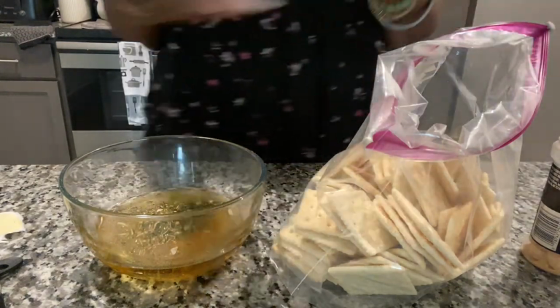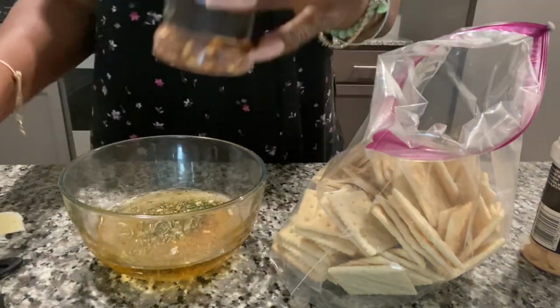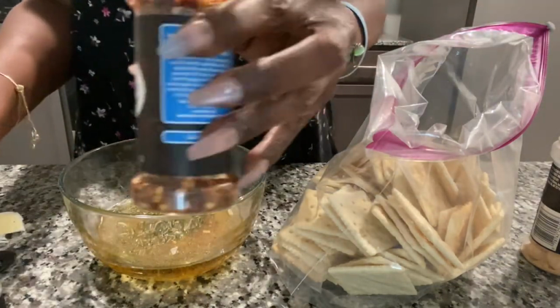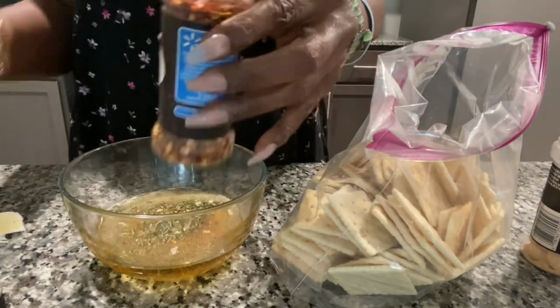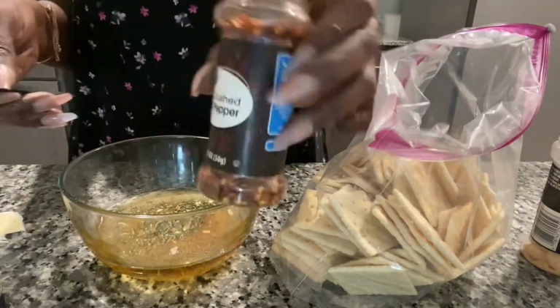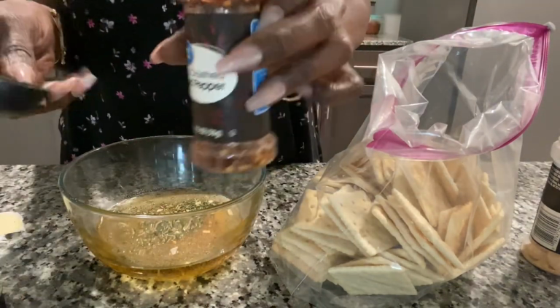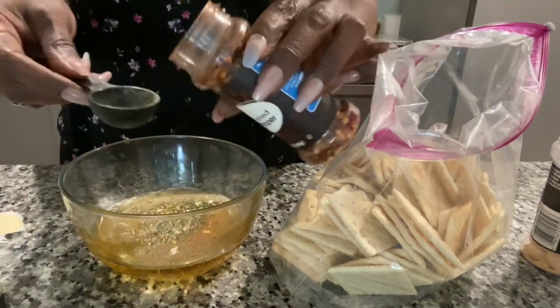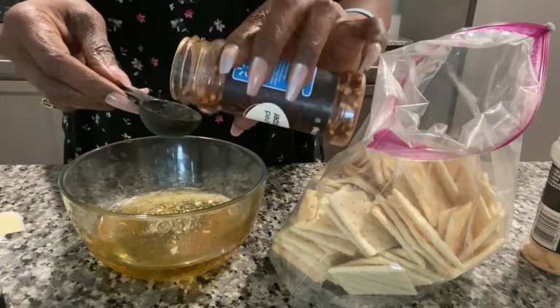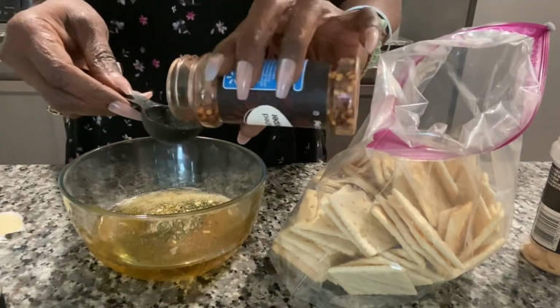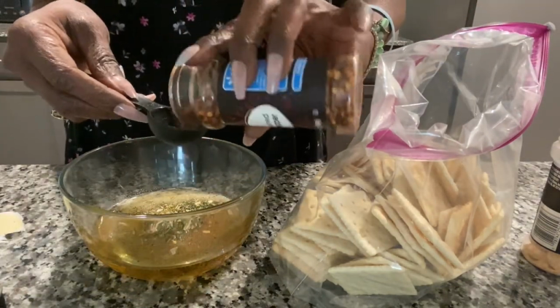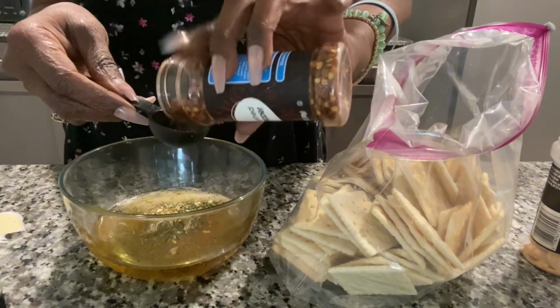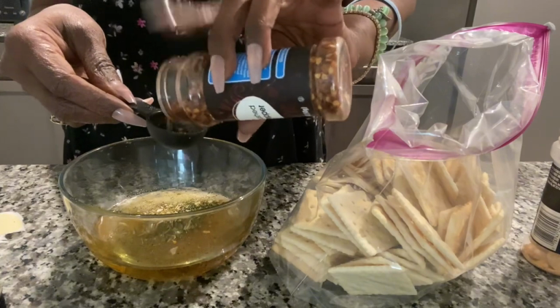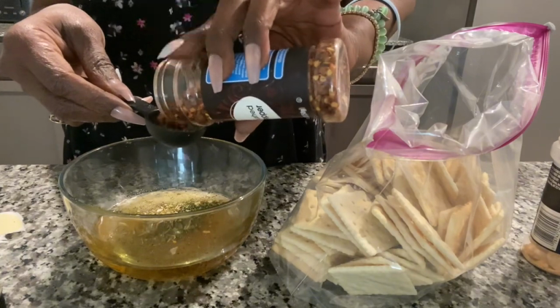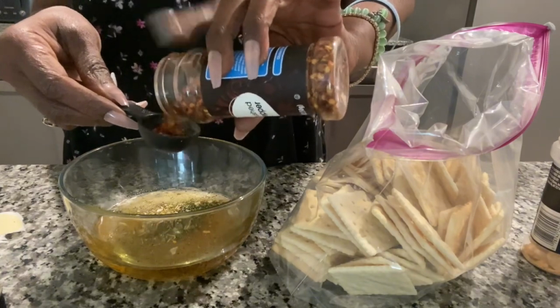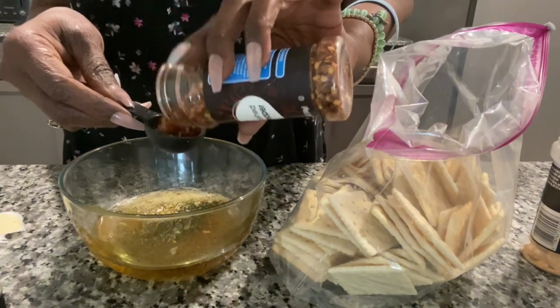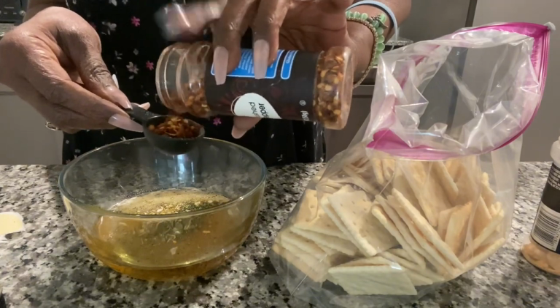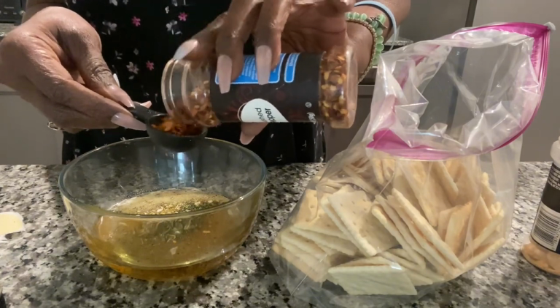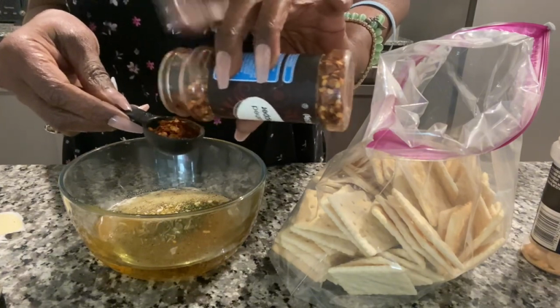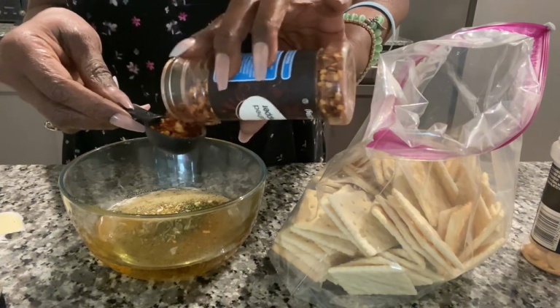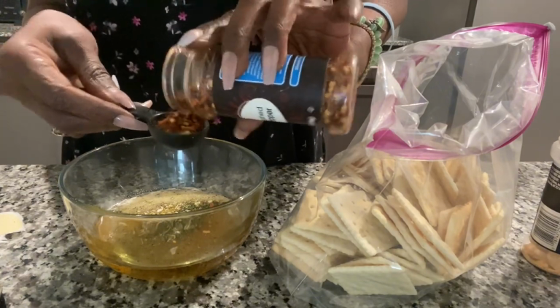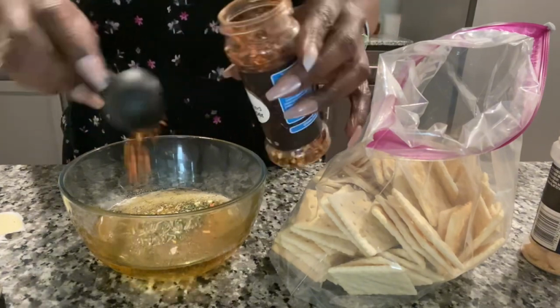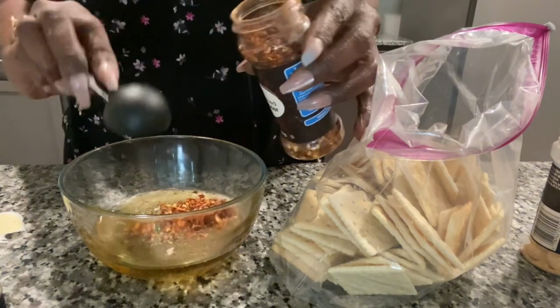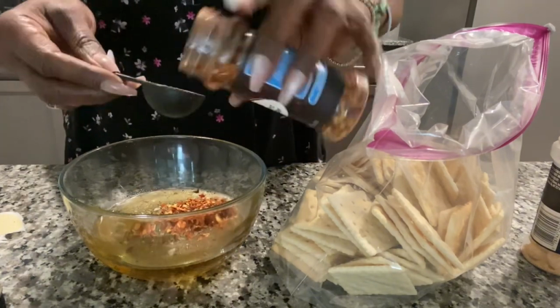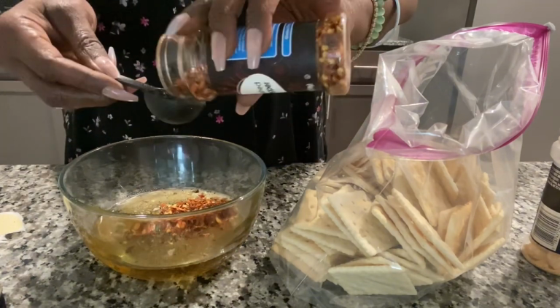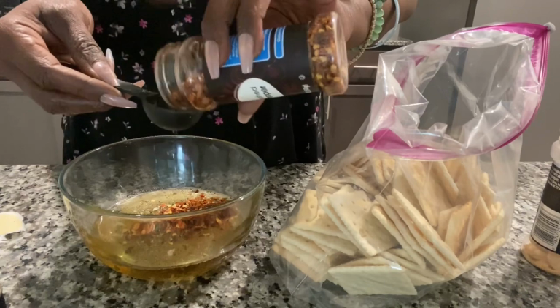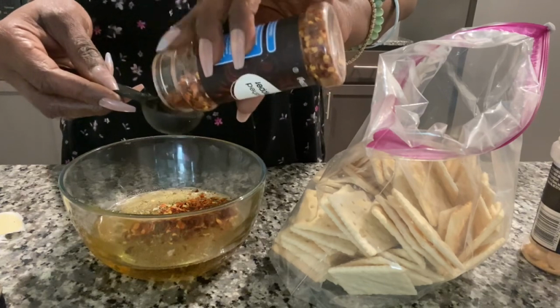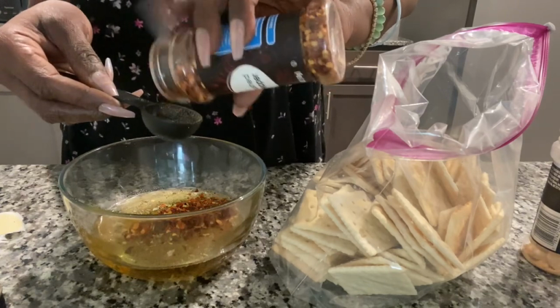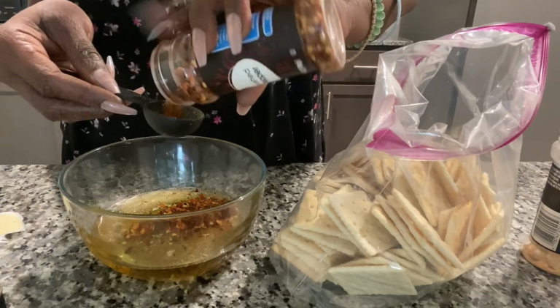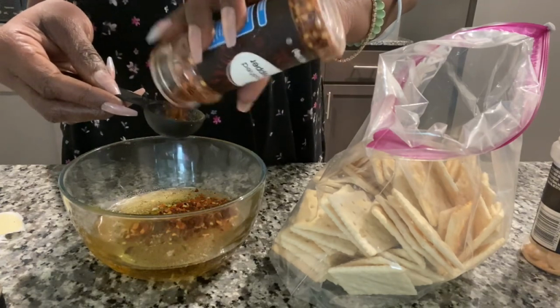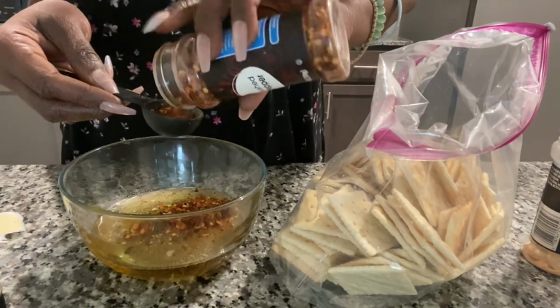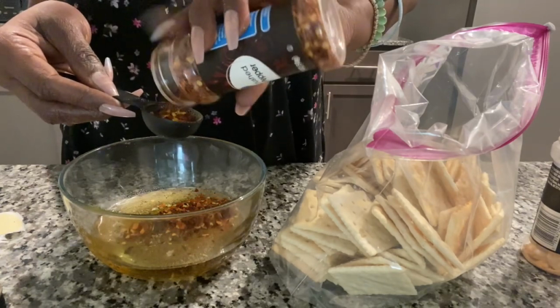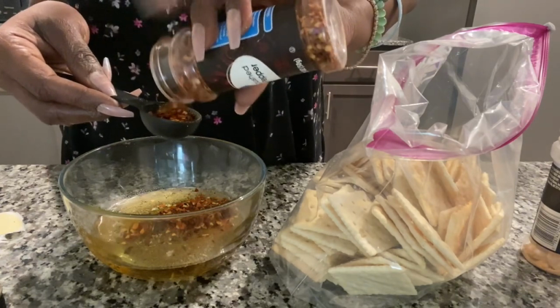They say you can use as much chili flakes as you want depending on how spicy you want it. So I'm going to use one... I'm going to use two.